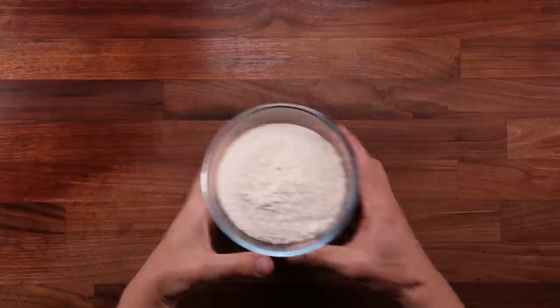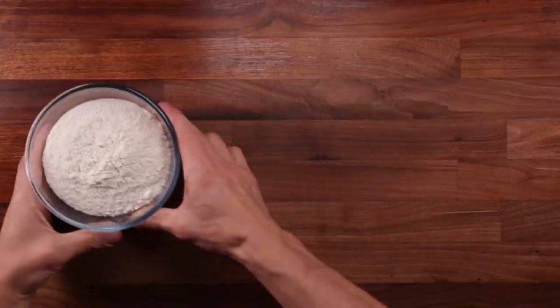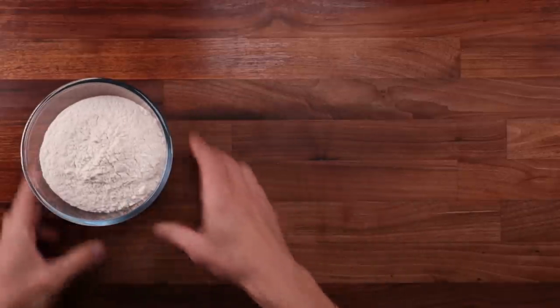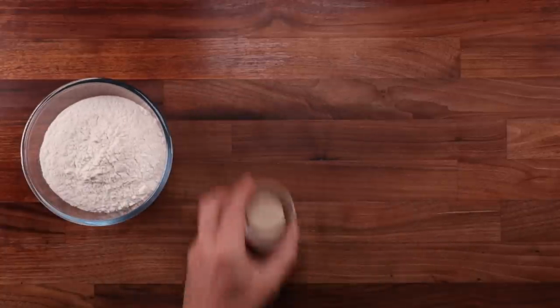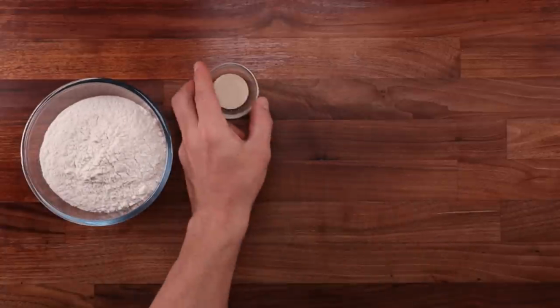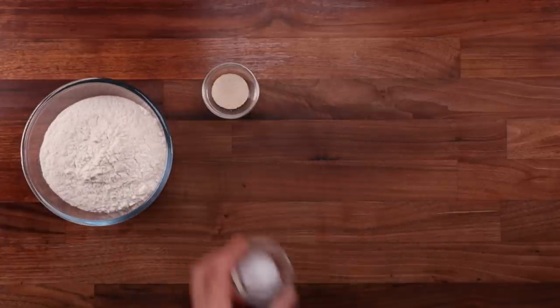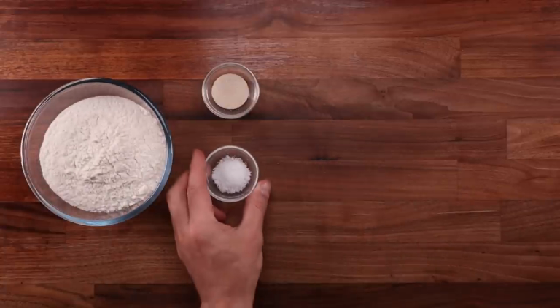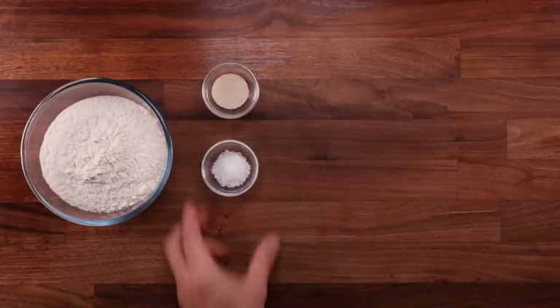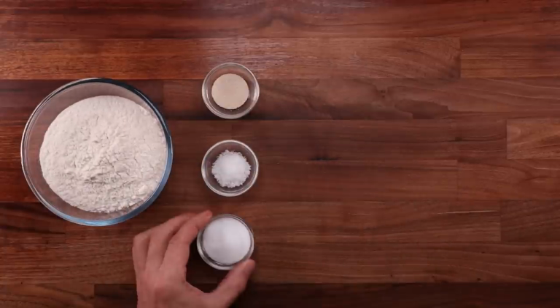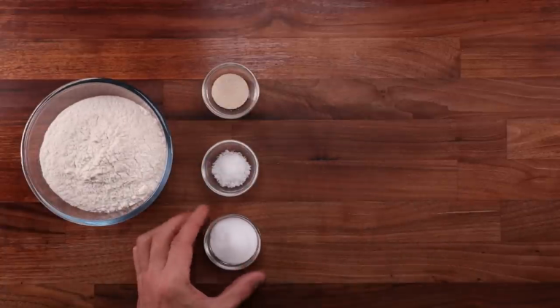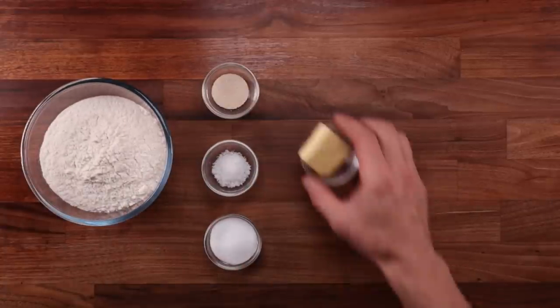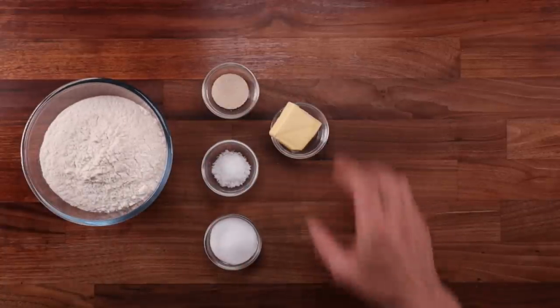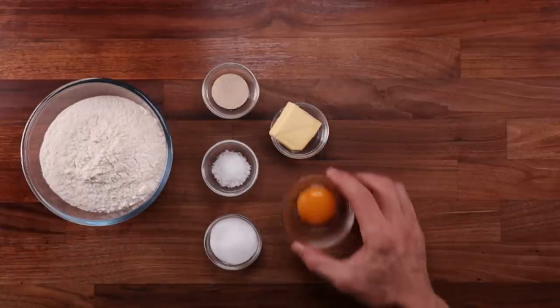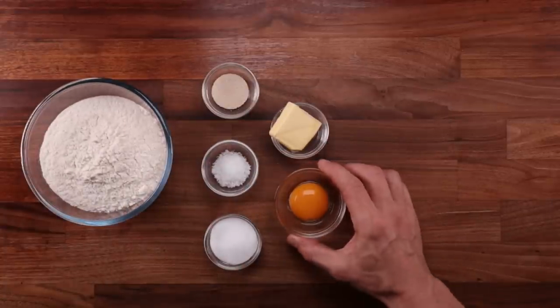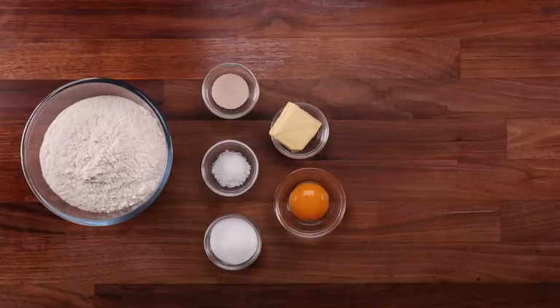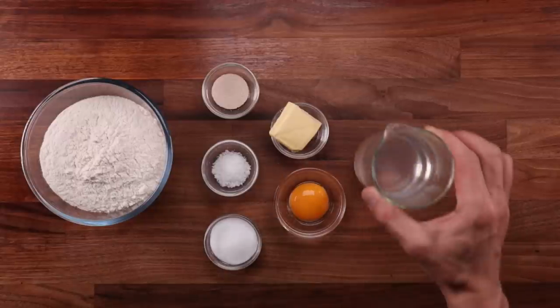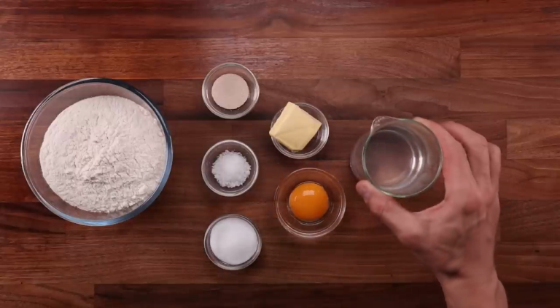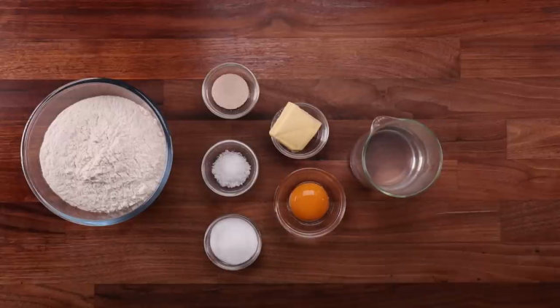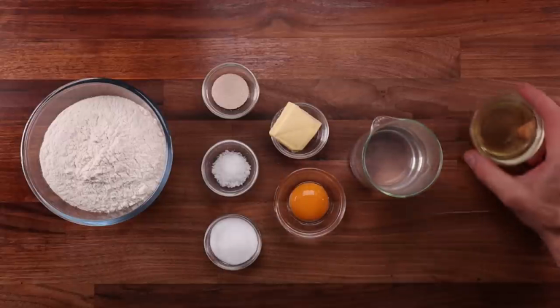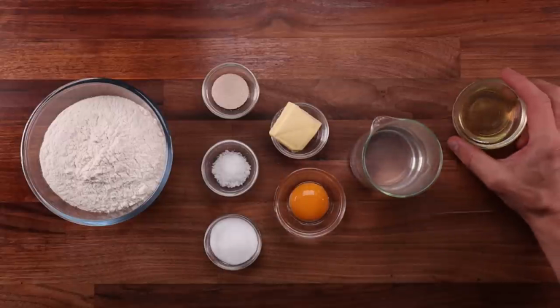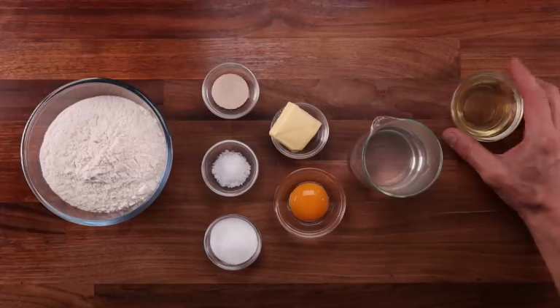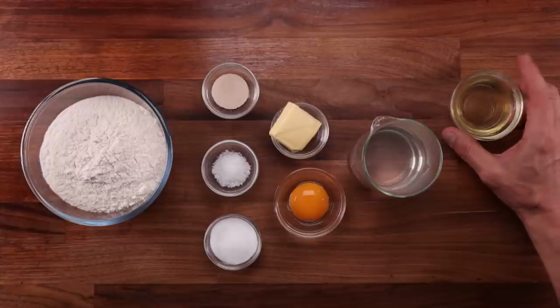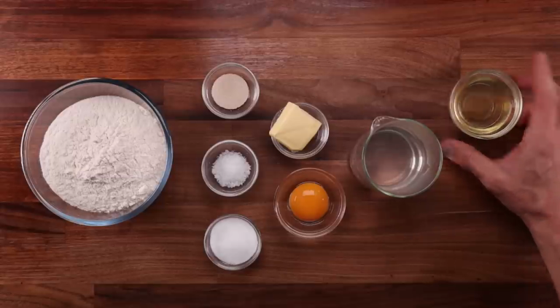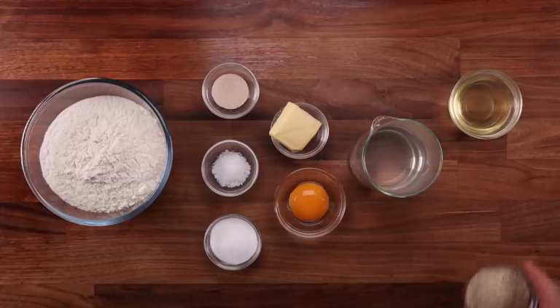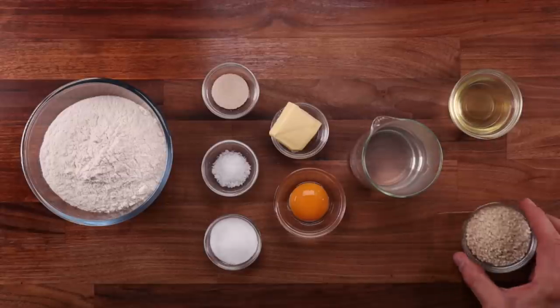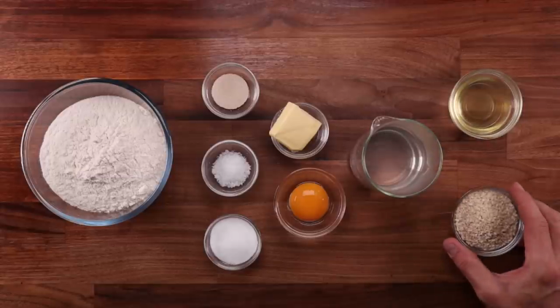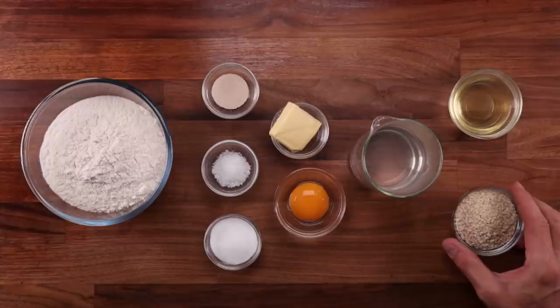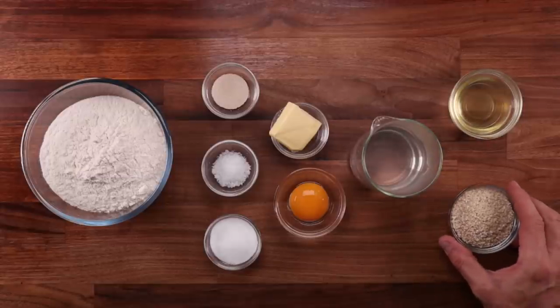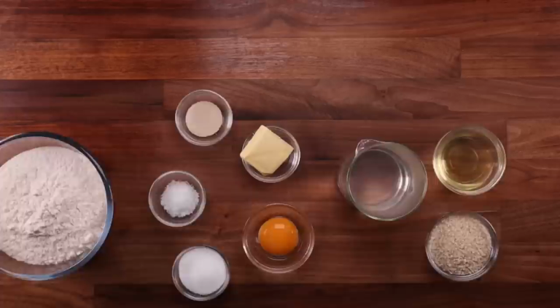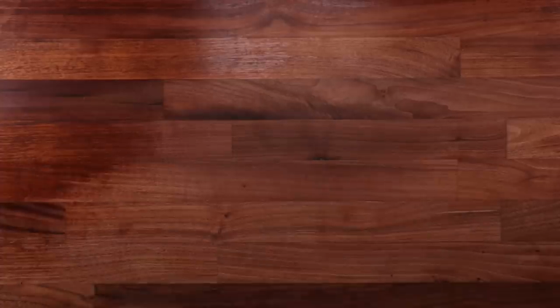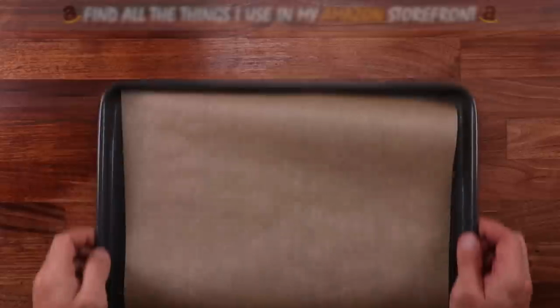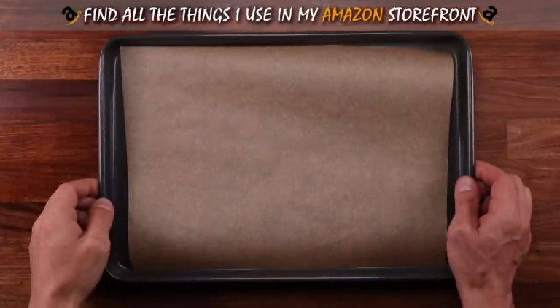Starting with the dough — we'll move on to the burger ingredients later in the video after we make the buns. We'll need some white bread flour, yeast, salt, sugar, butter, an egg yolk, and some boiling water. We'll use the remaining egg white for glazing, and we'll need some sesame seeds for sprinkling on top.